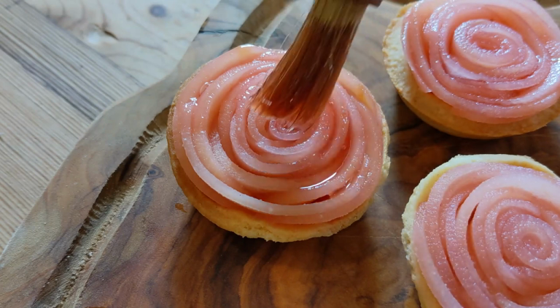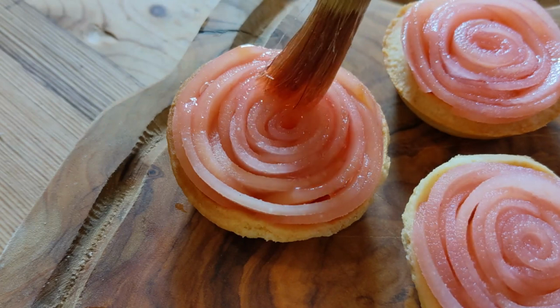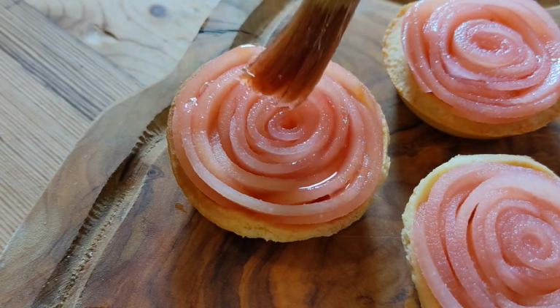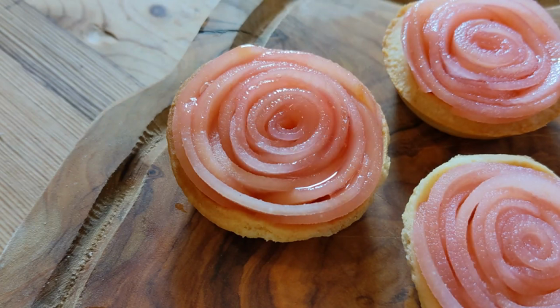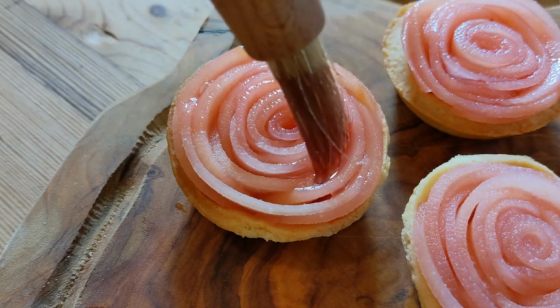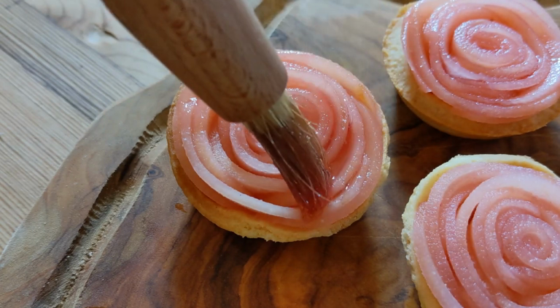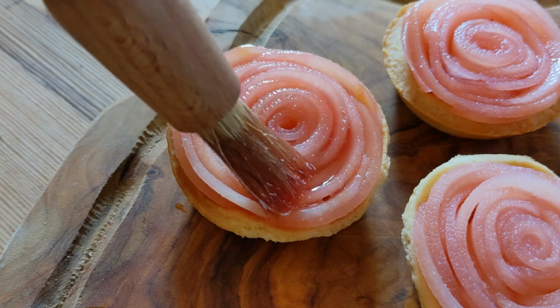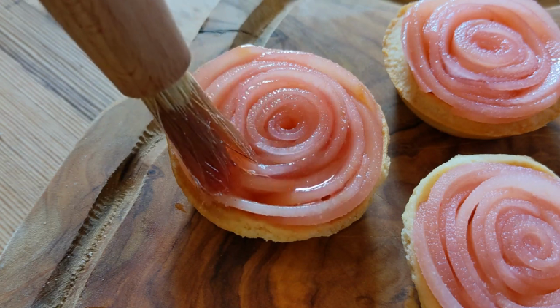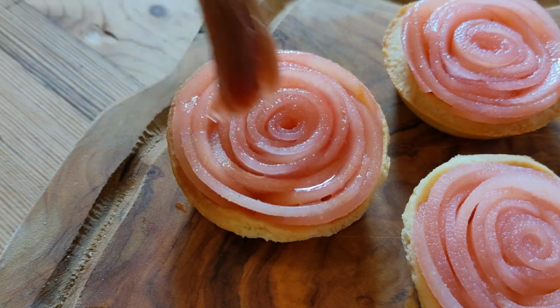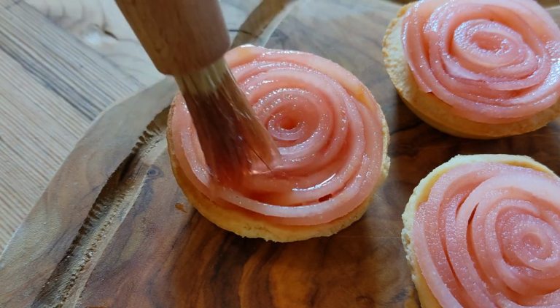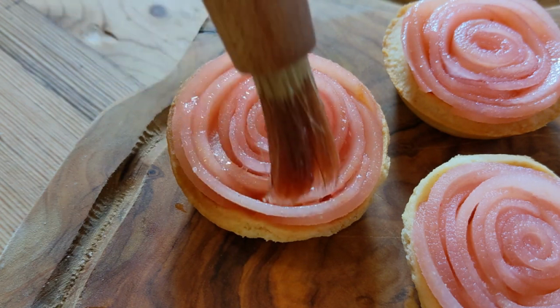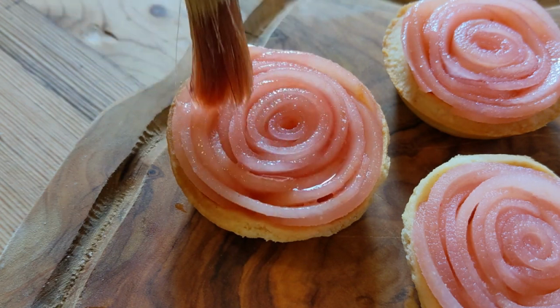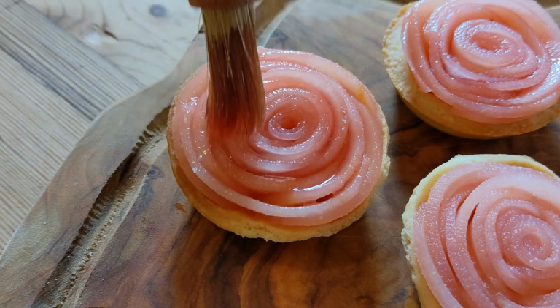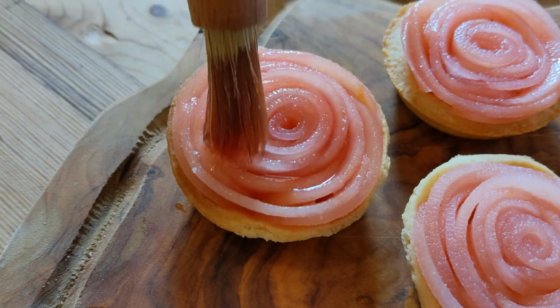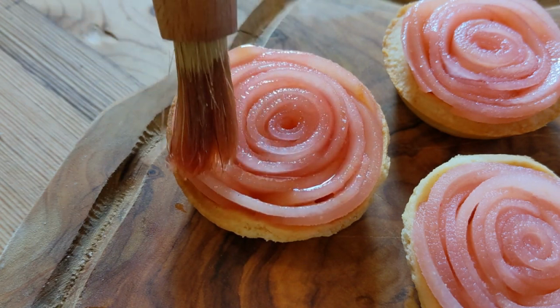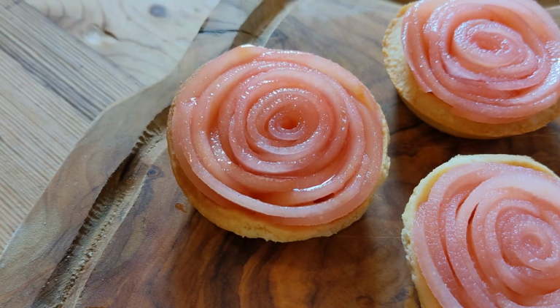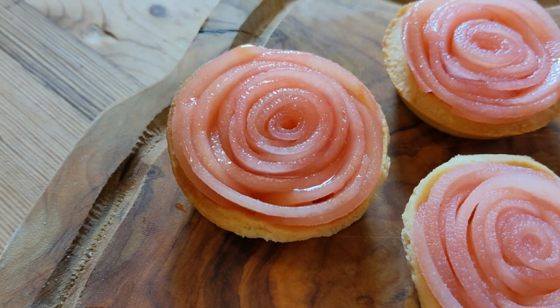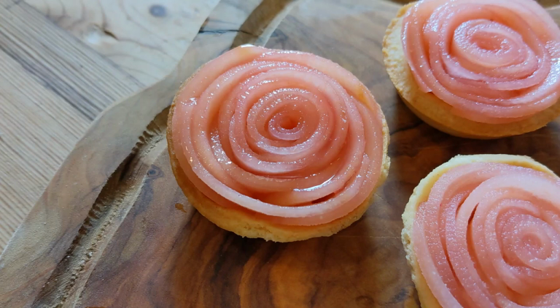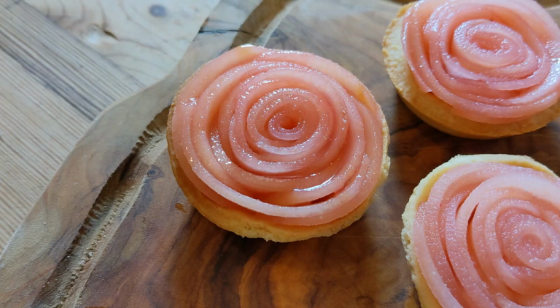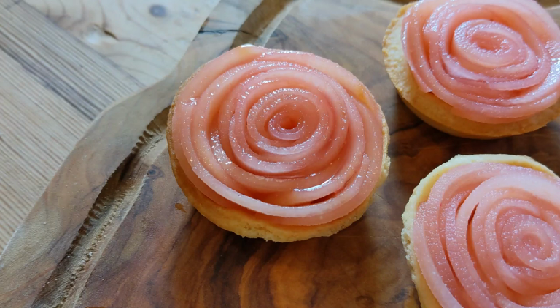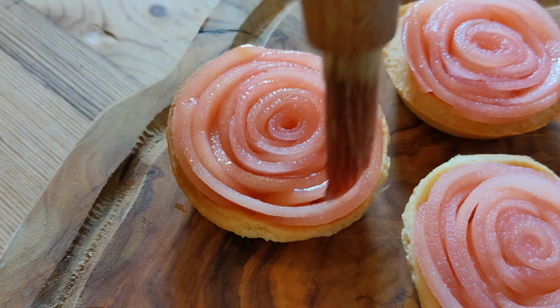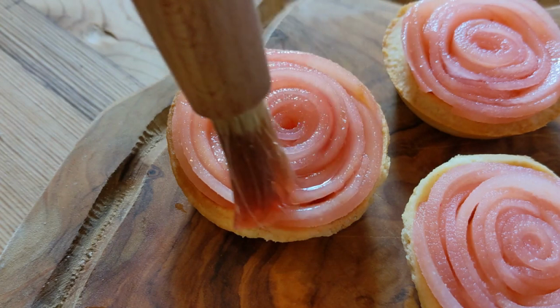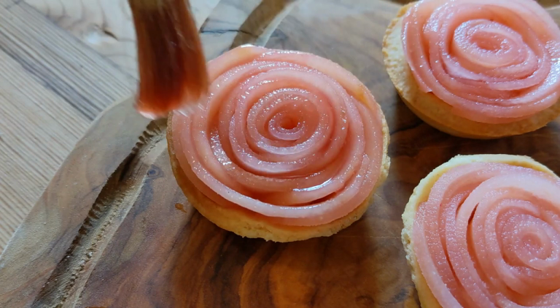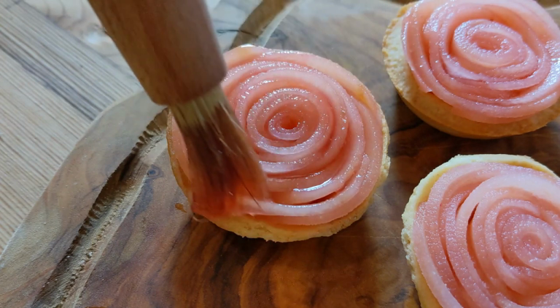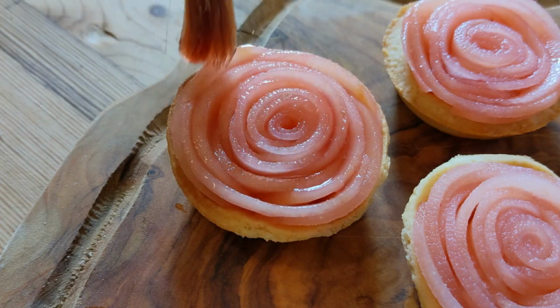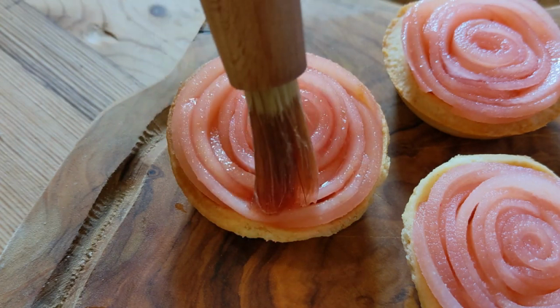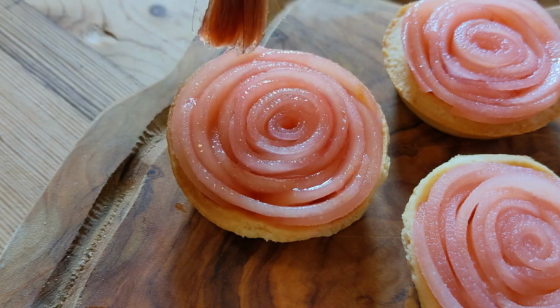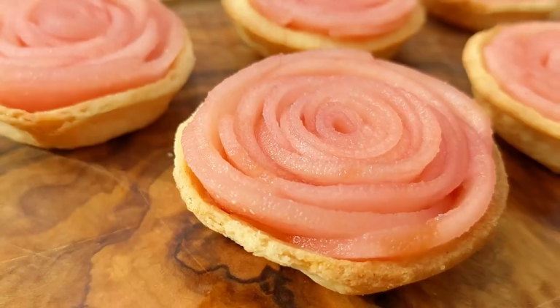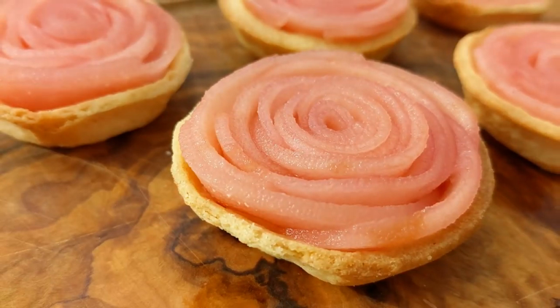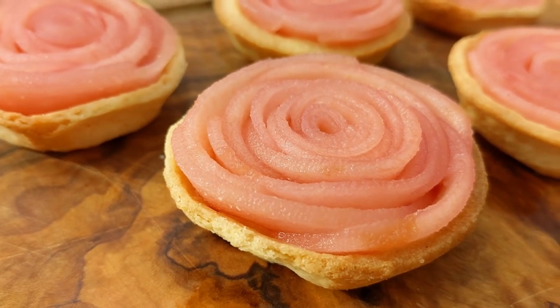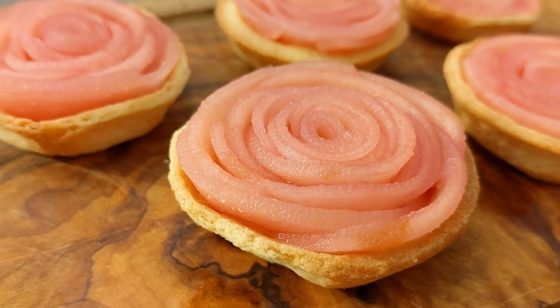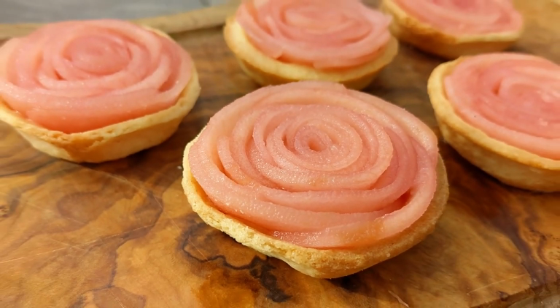I was really happy with the color in the end — it's a nice vibrant pink which complements the apples and the pastry case. I'm just brushing this on nice and gently, making sure to get every little piece of apple, and then we've got the cinematic shots from outside in the garden.